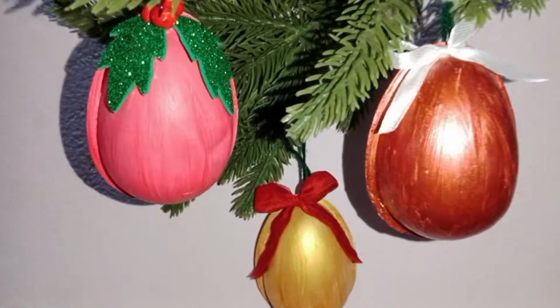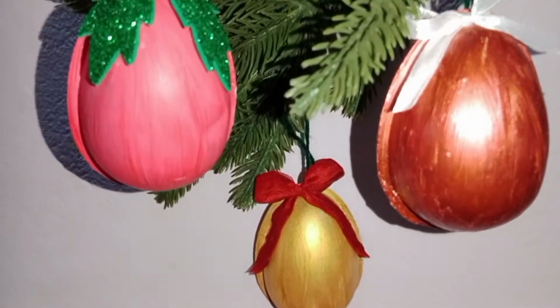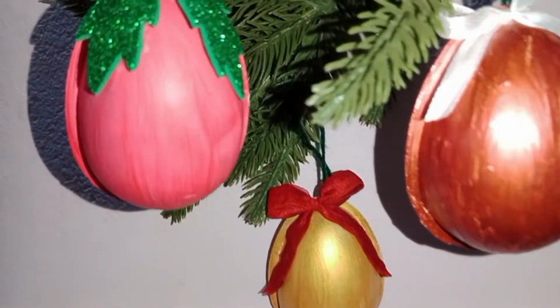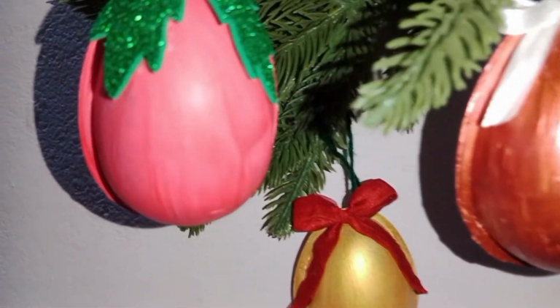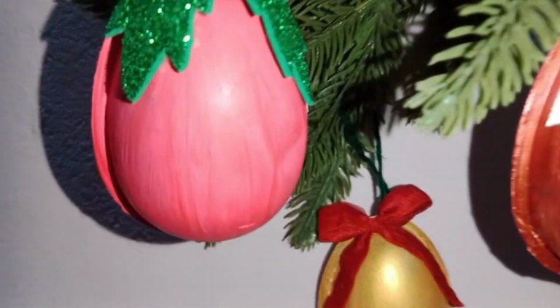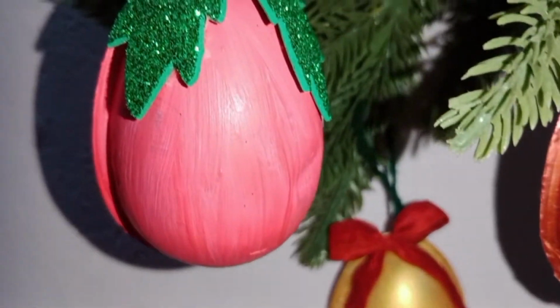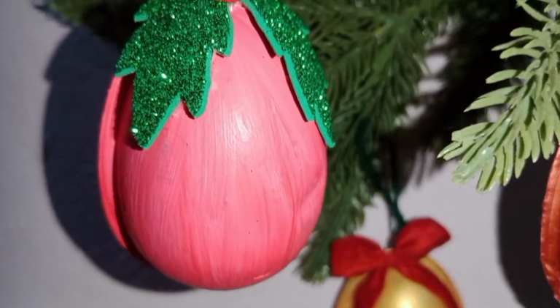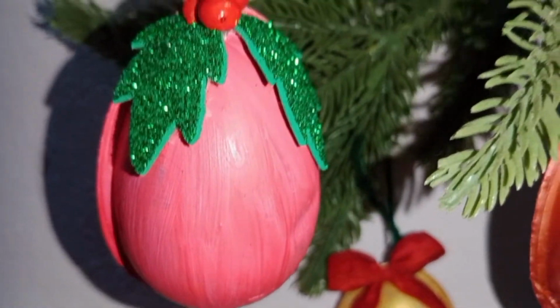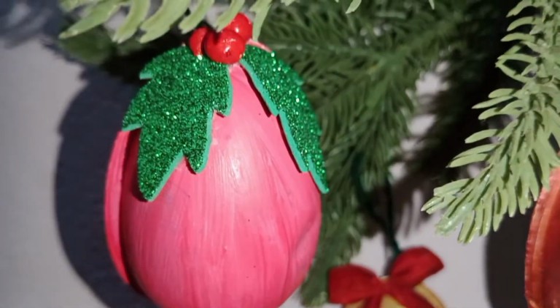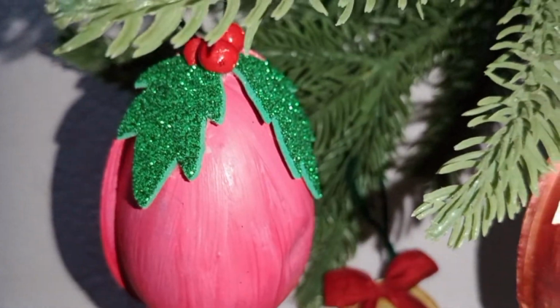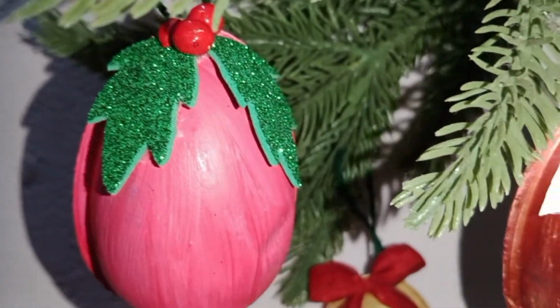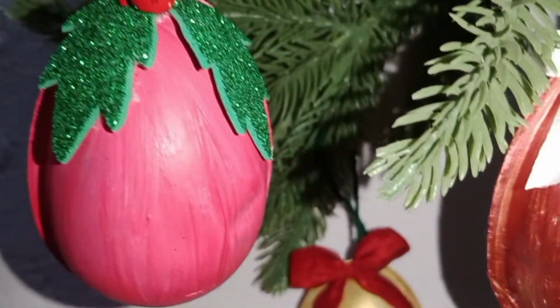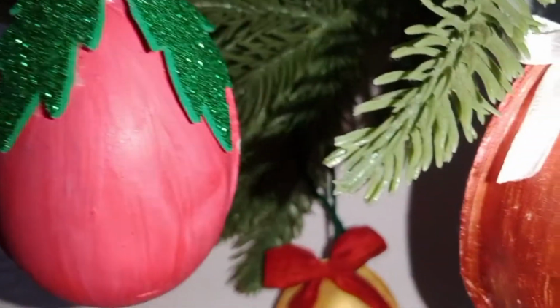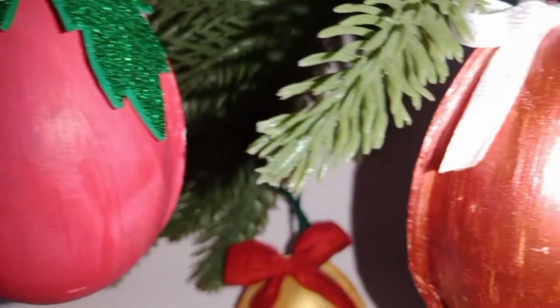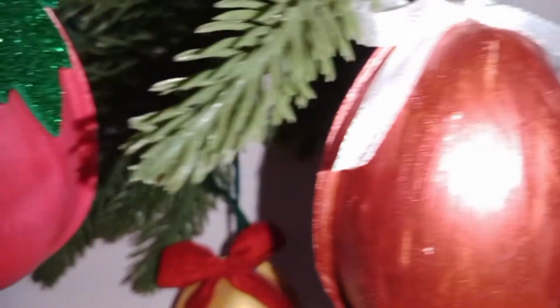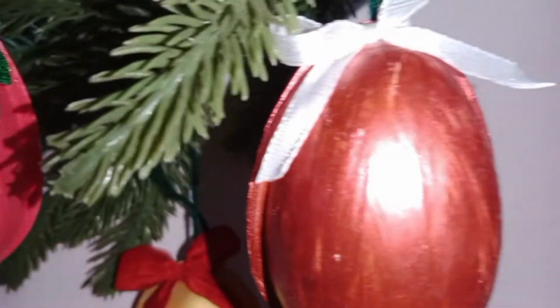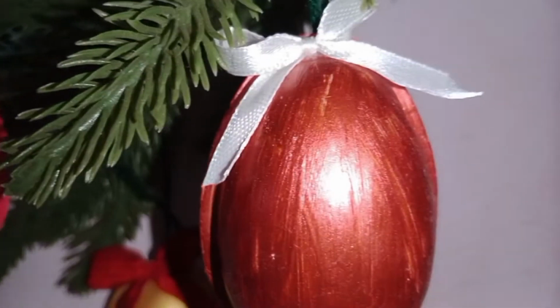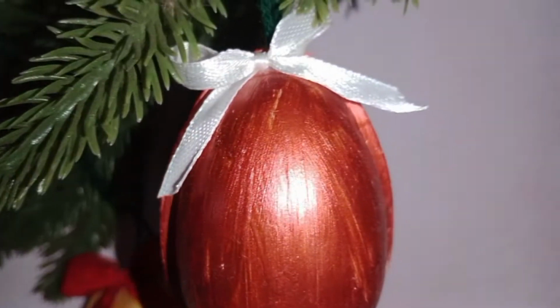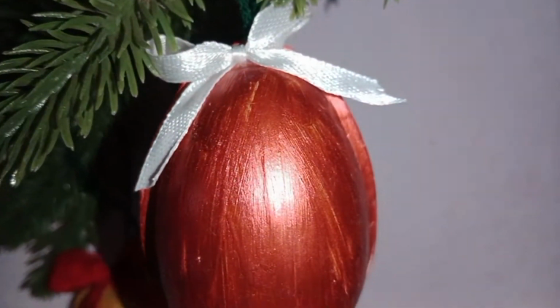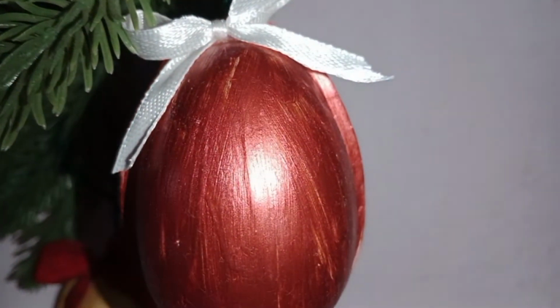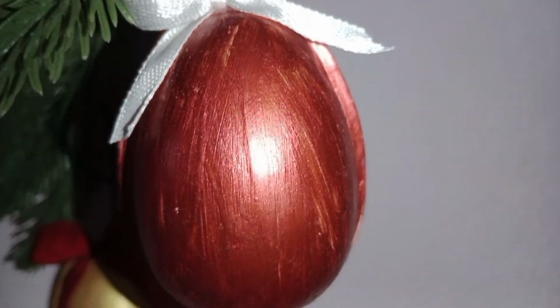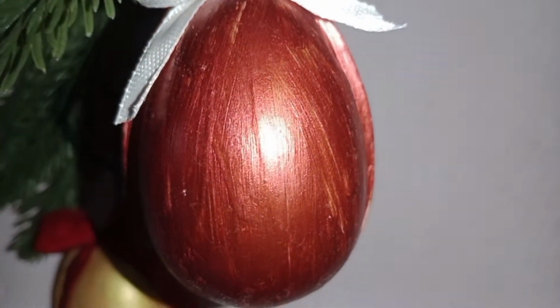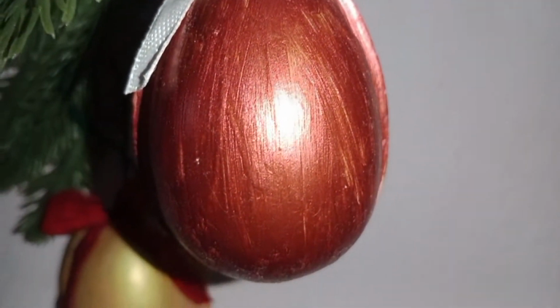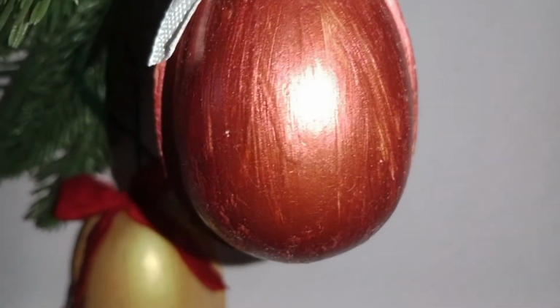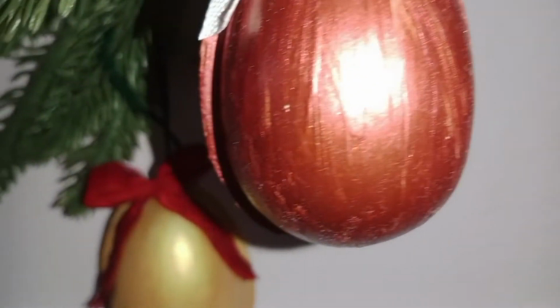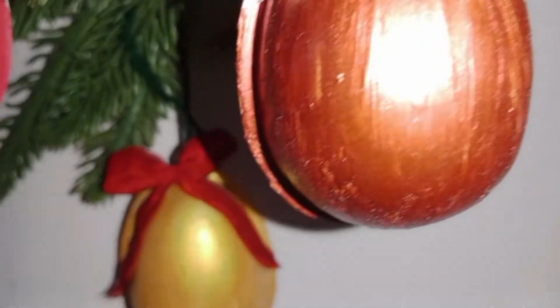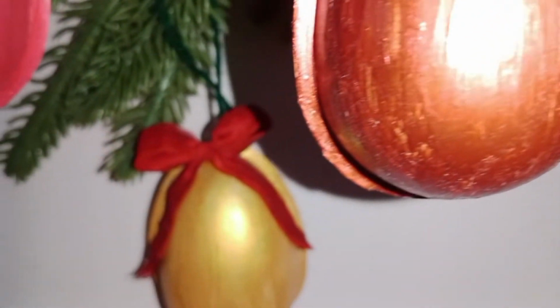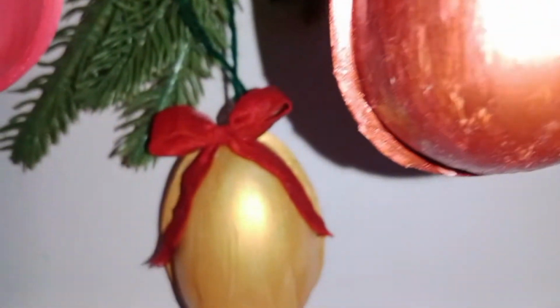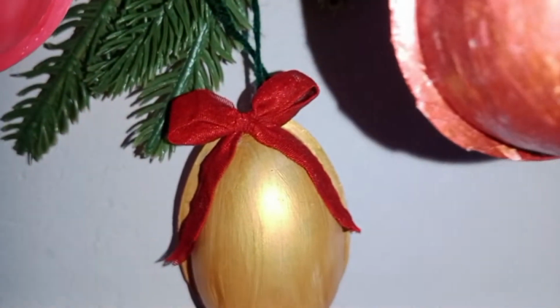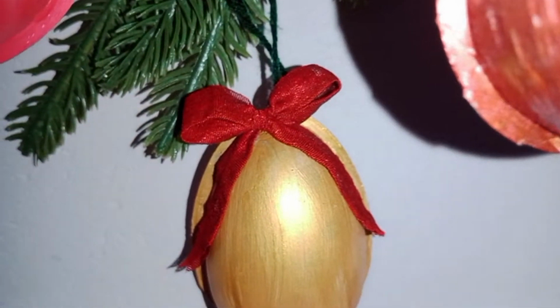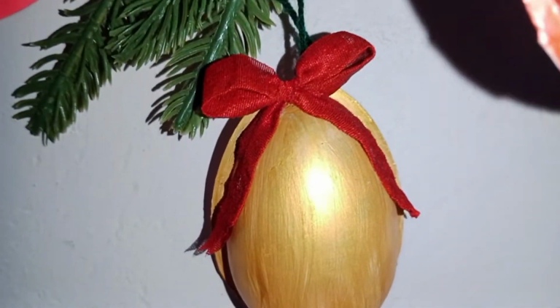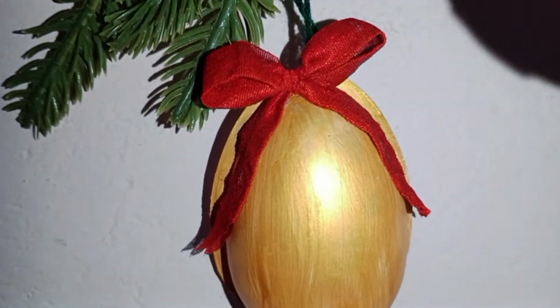Hi guys, I'm Kathy, welcome back to my YouTube channel. In this video we'll make this beautiful Christmas tree ornament, so let's start.